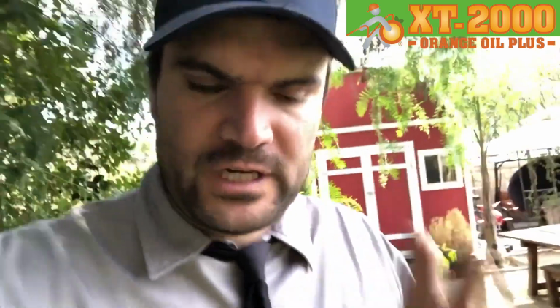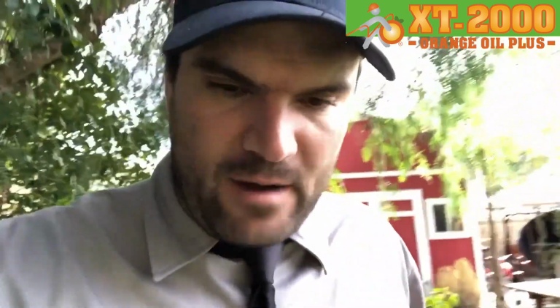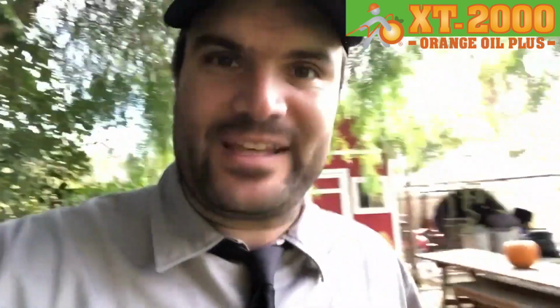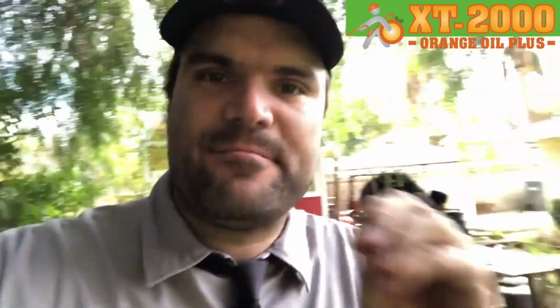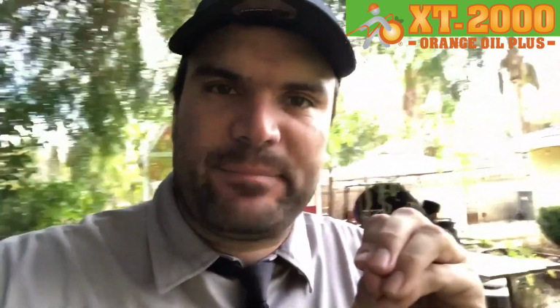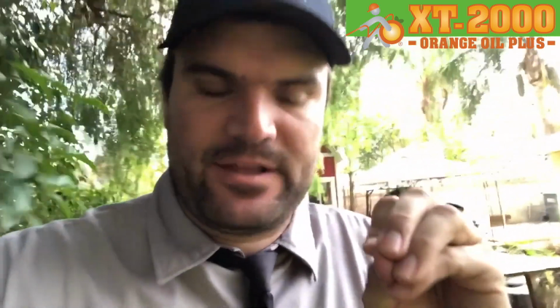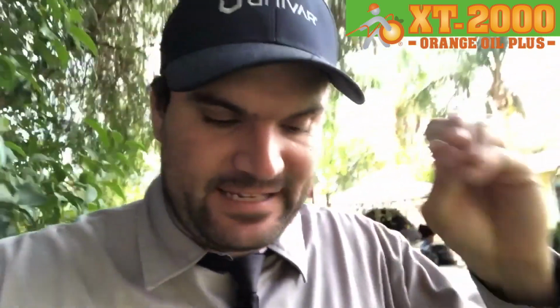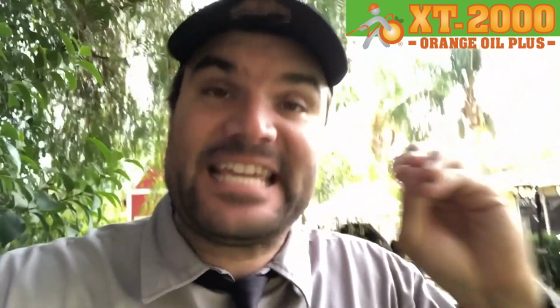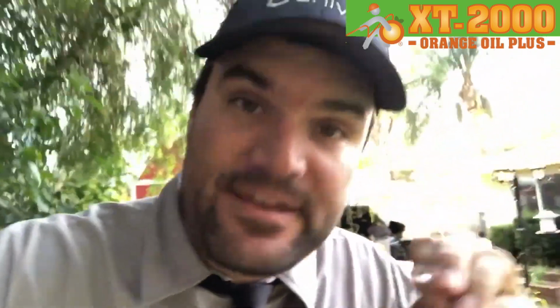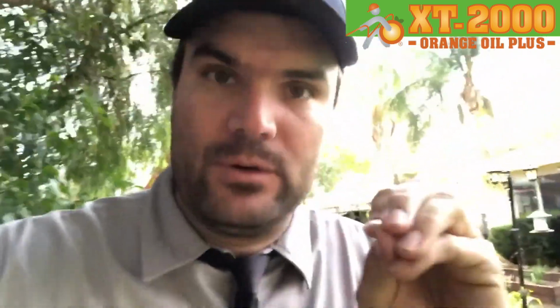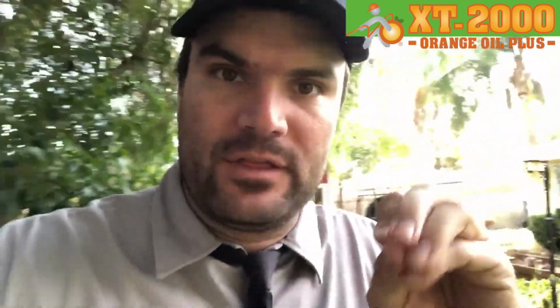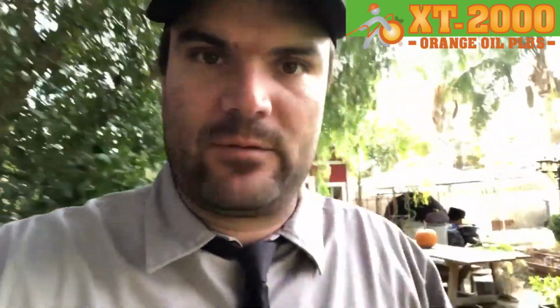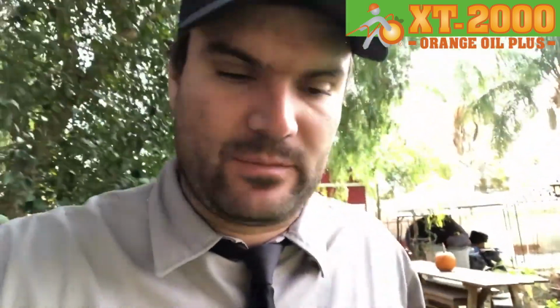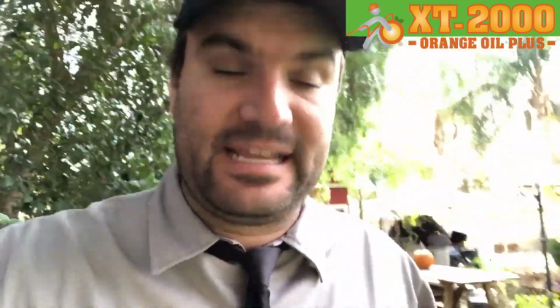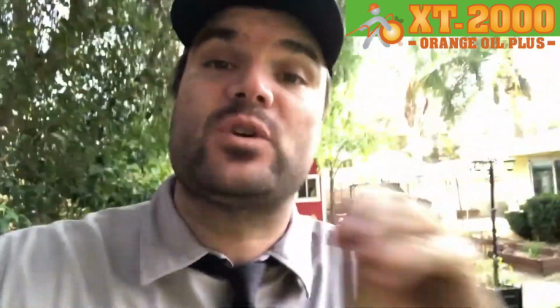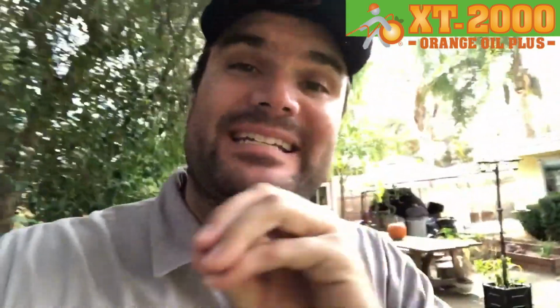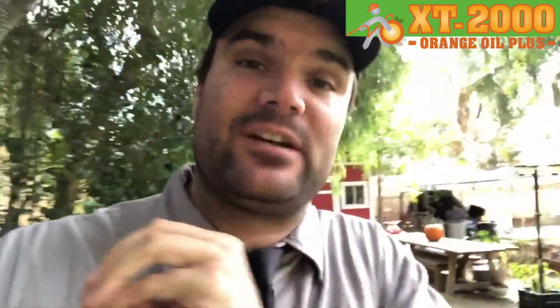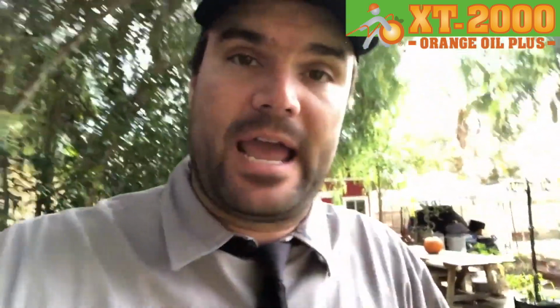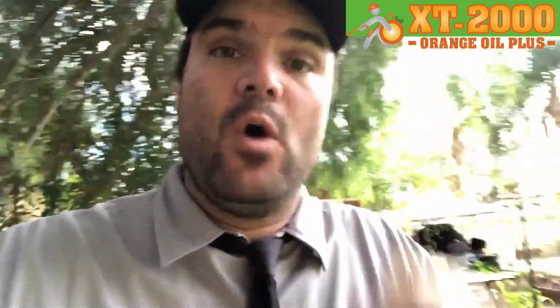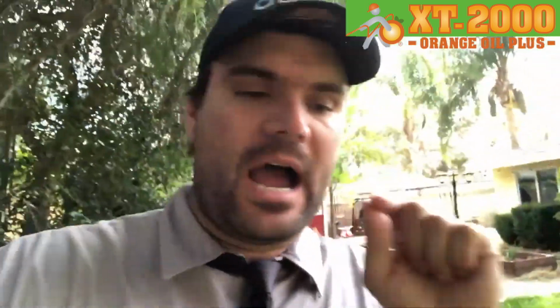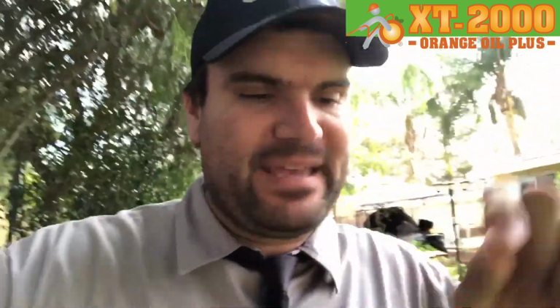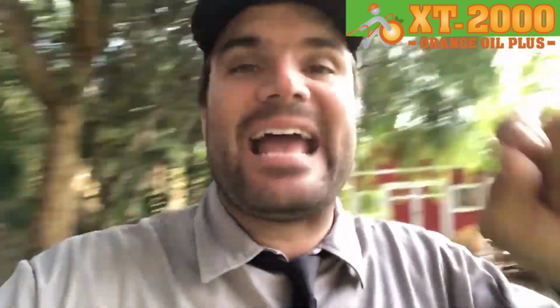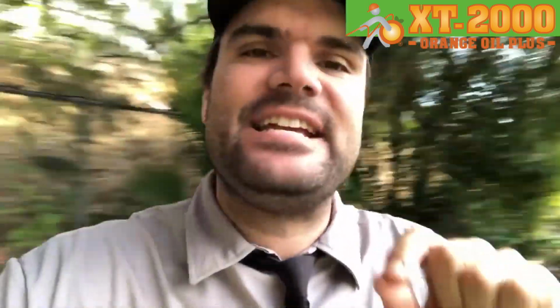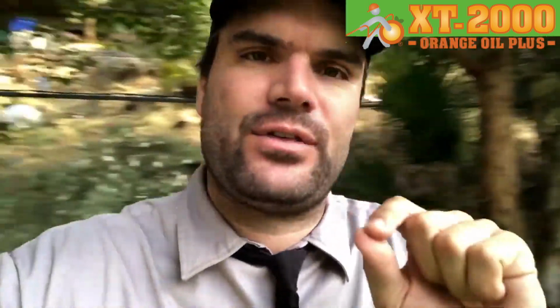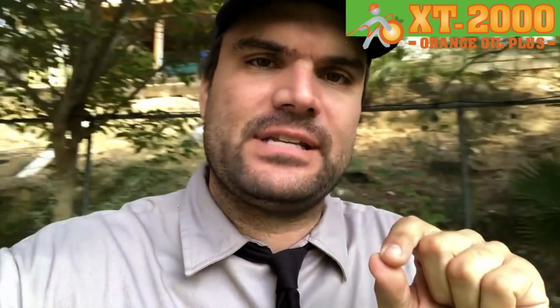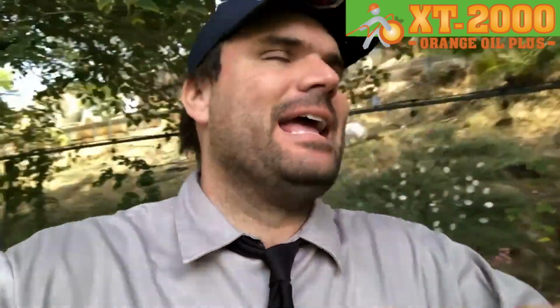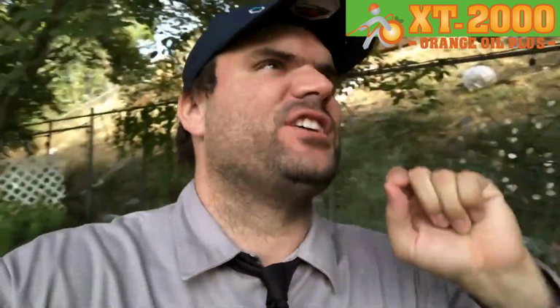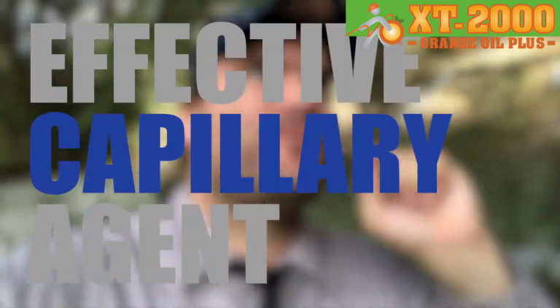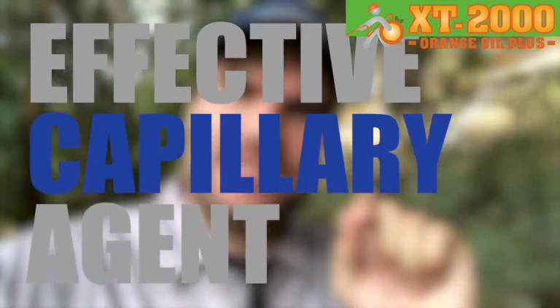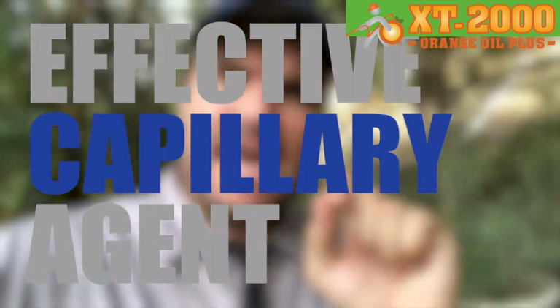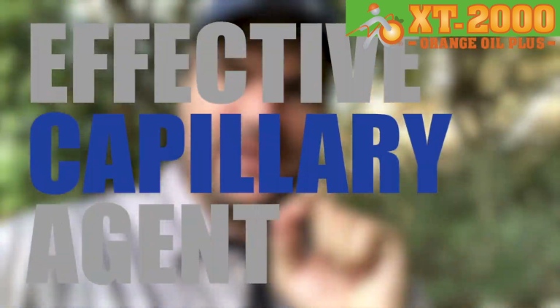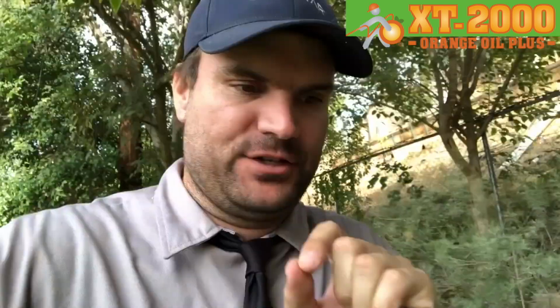Fortunately, however, the same capillary effect that gave you the drywood termites is what's going to take it away. Why? Because XT2000 is such an effective capillary agent.